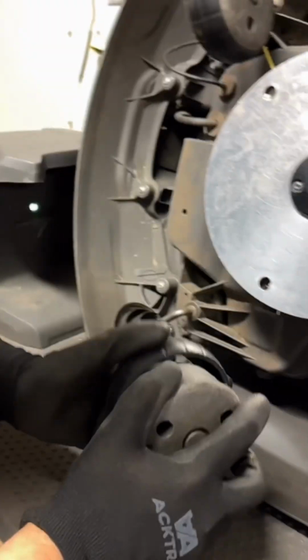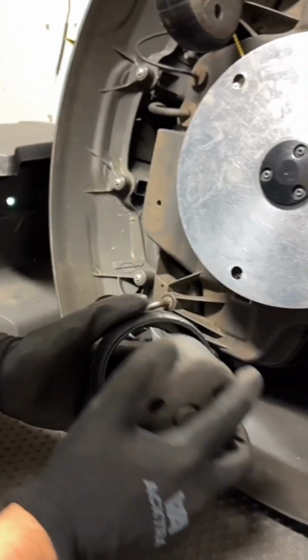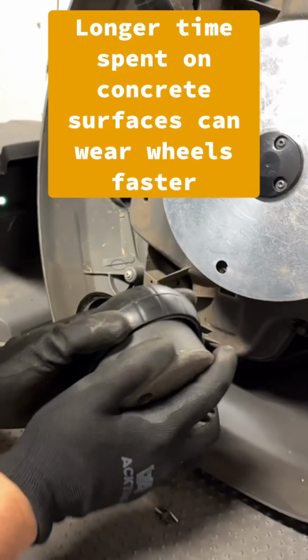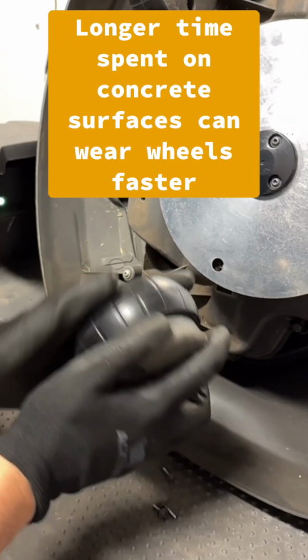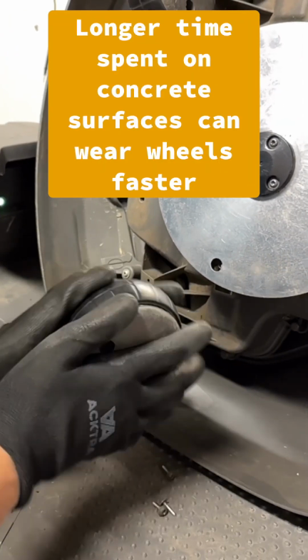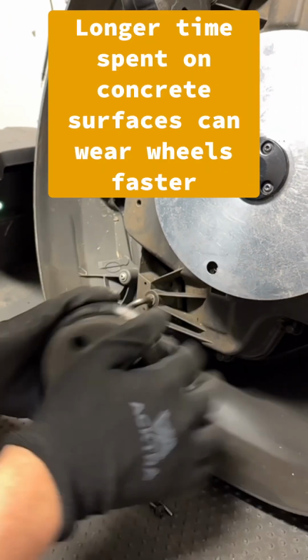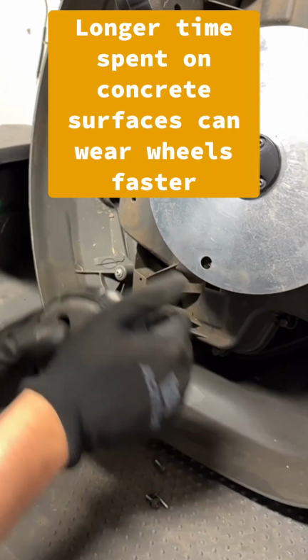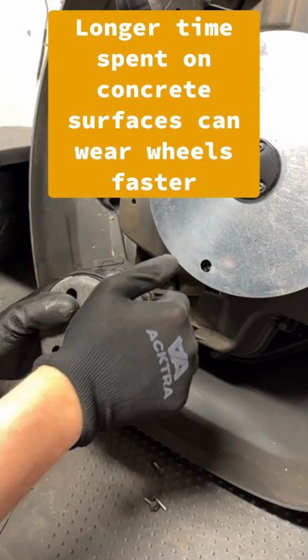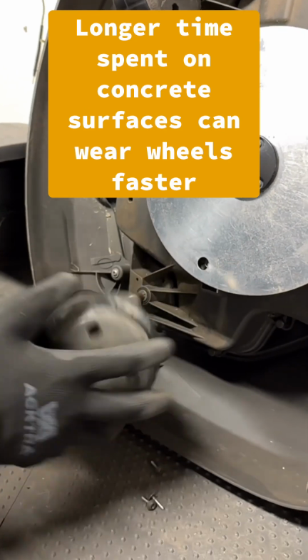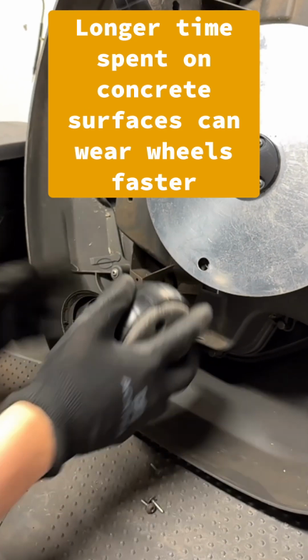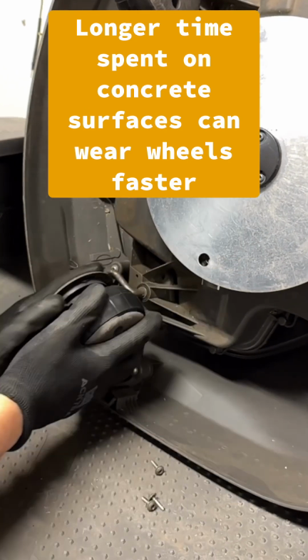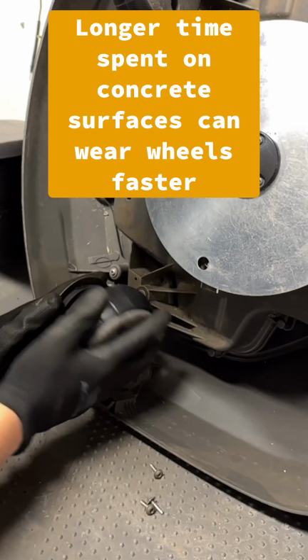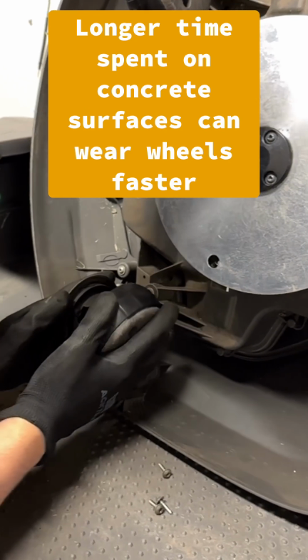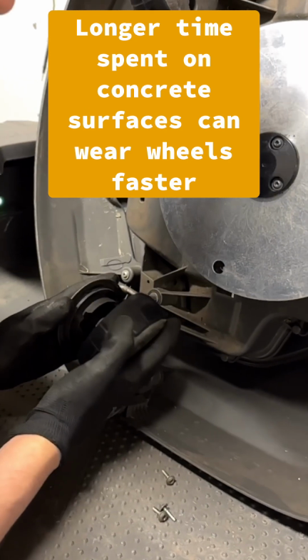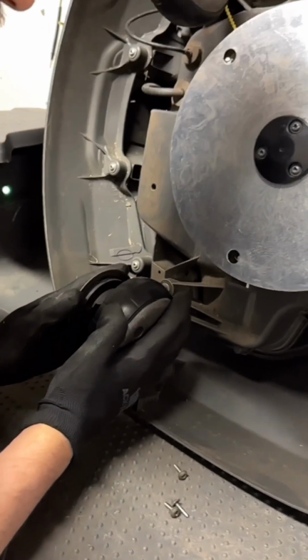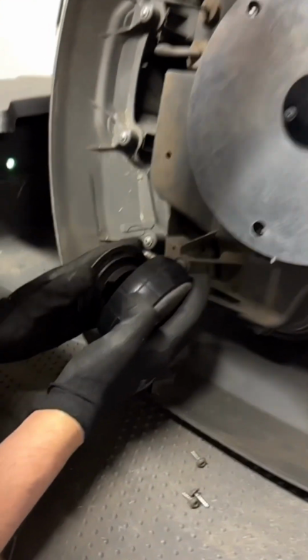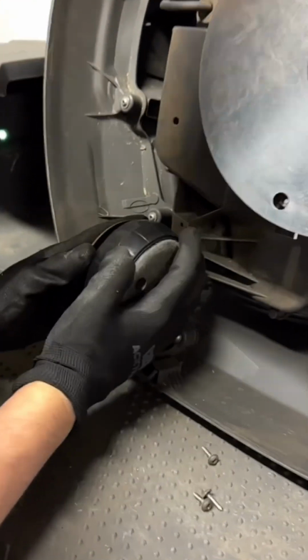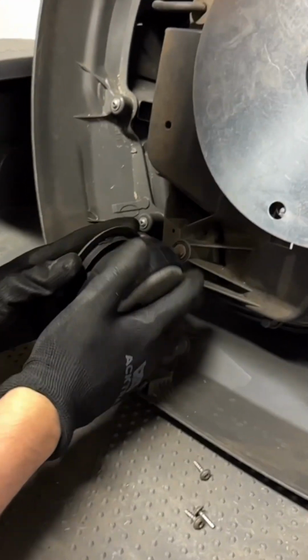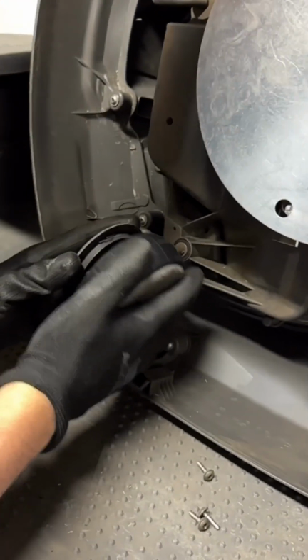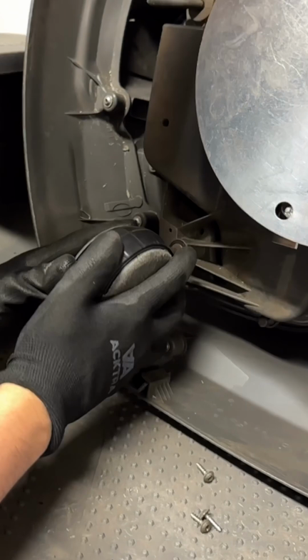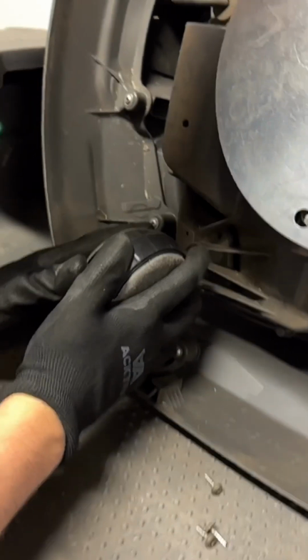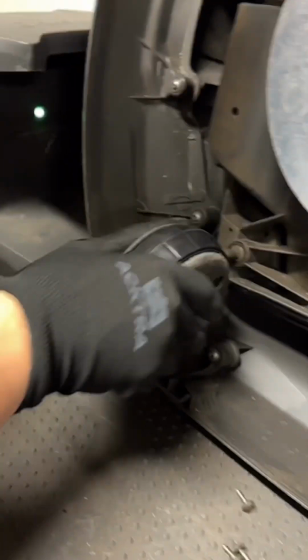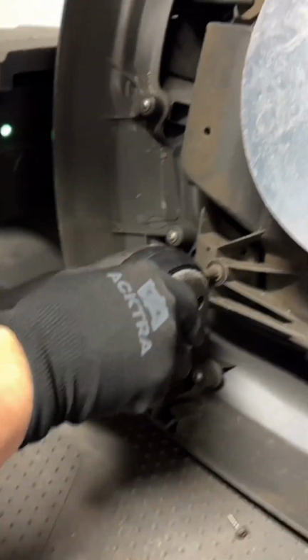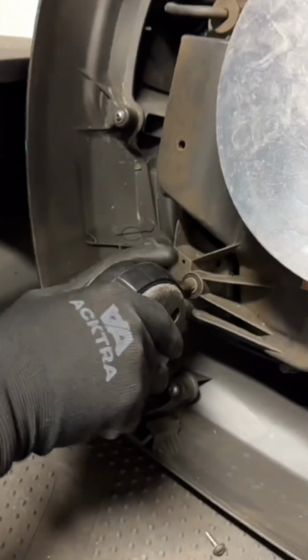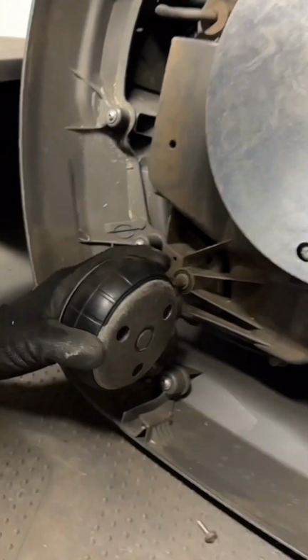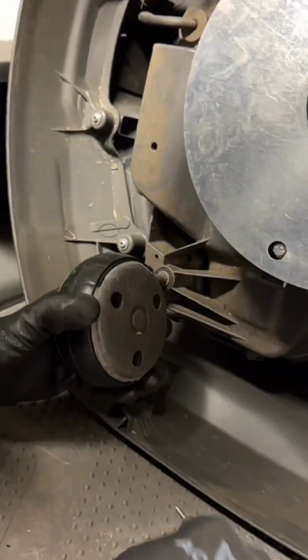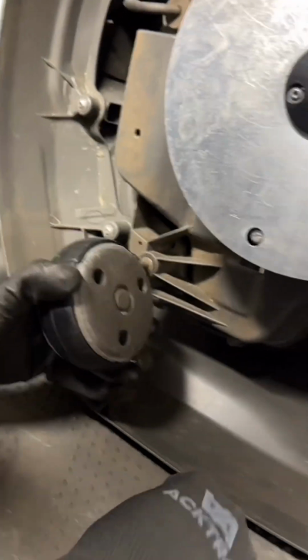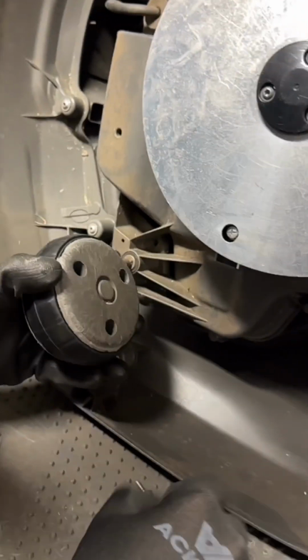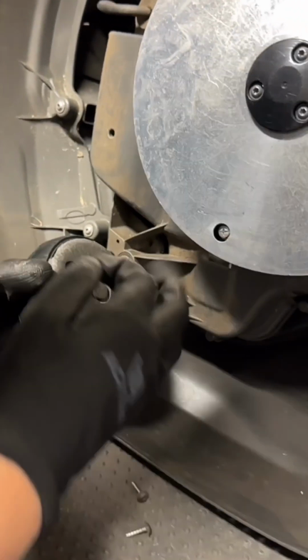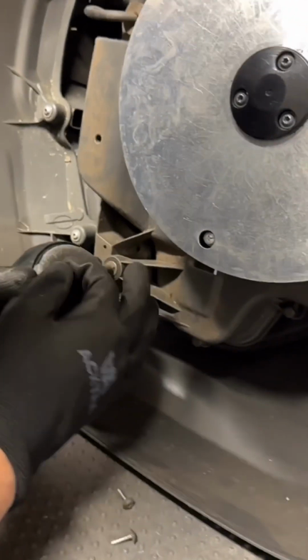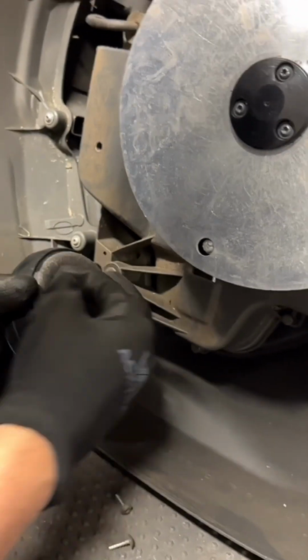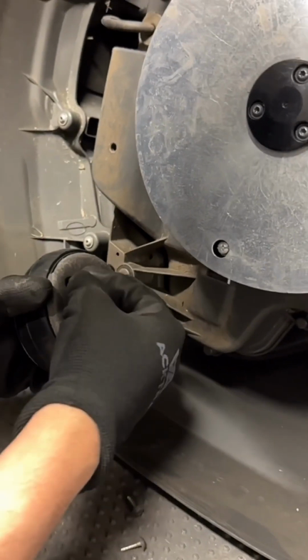Now wheels that traverse concrete a lot are going to wear more than wheels that are just on nice soft grass. So if you have a lot of transport paths that go over concrete, or maybe gravel or rough types of terrain, you're going to want to check on your wheel rubbers more often.